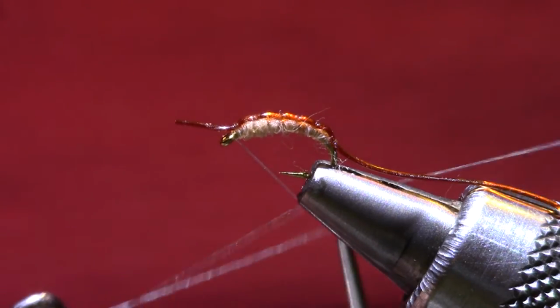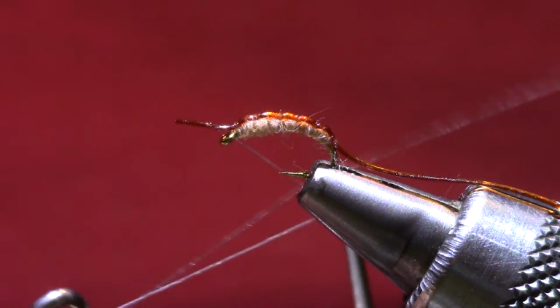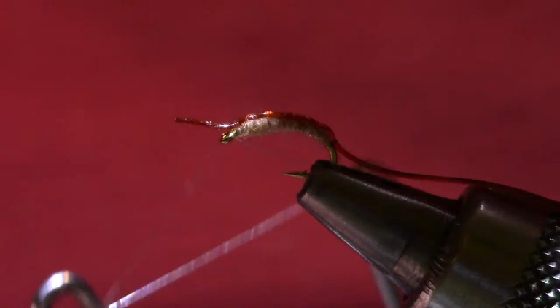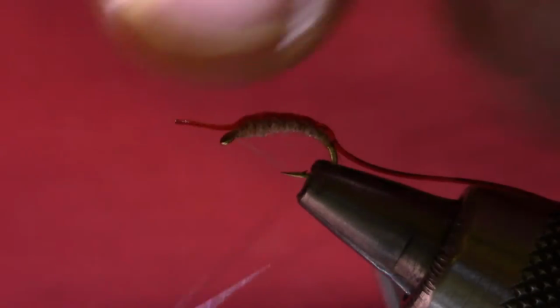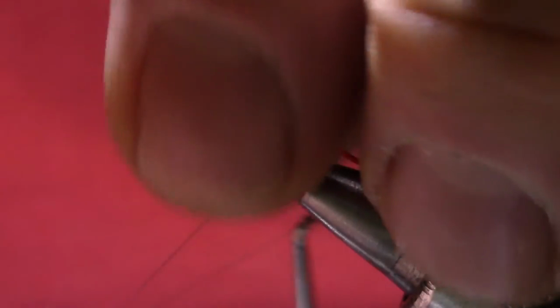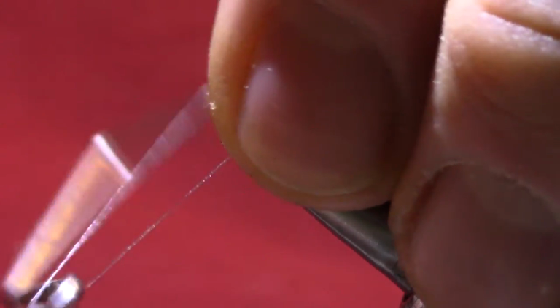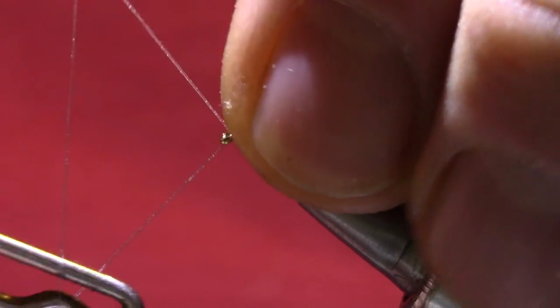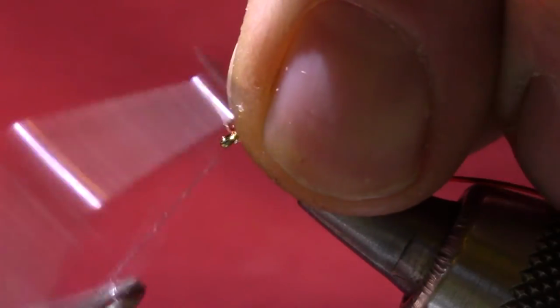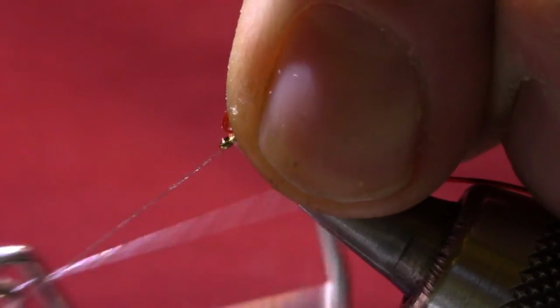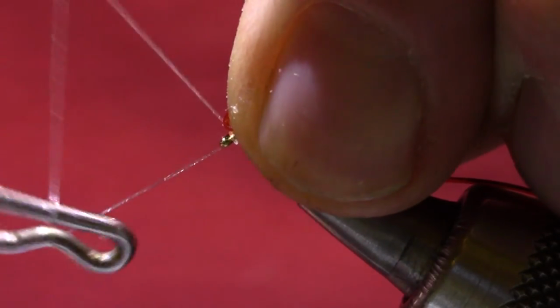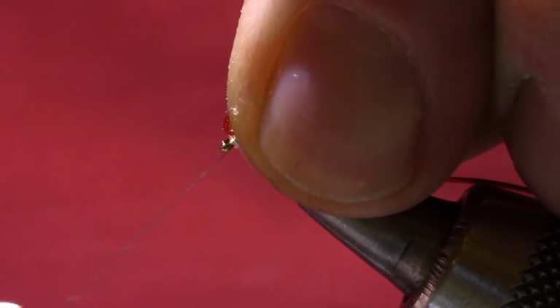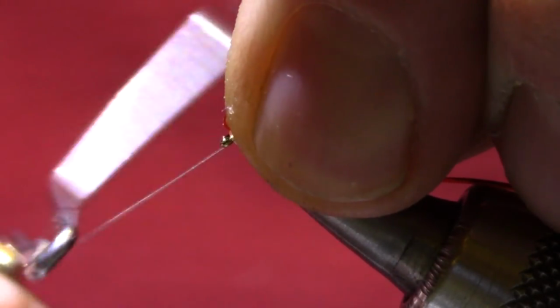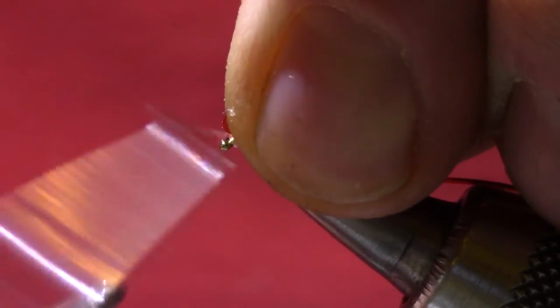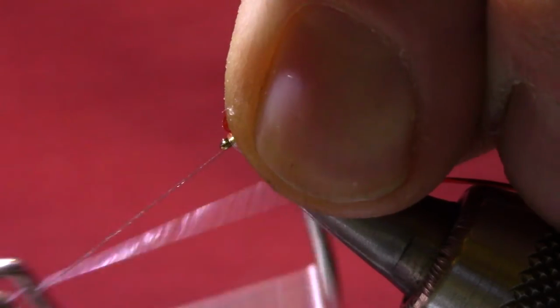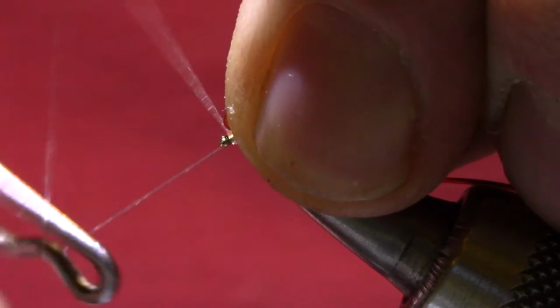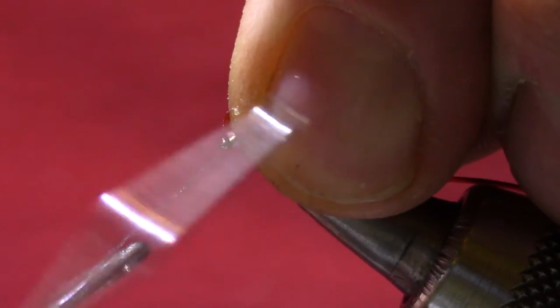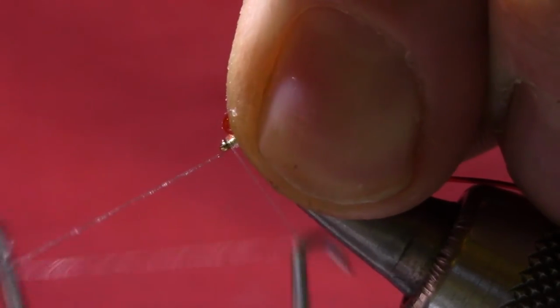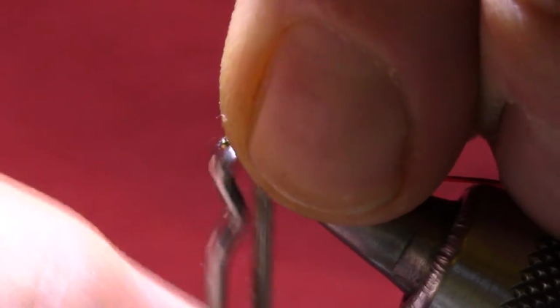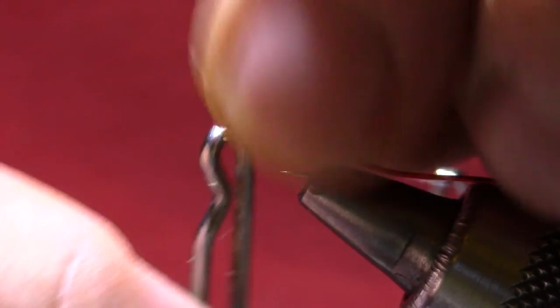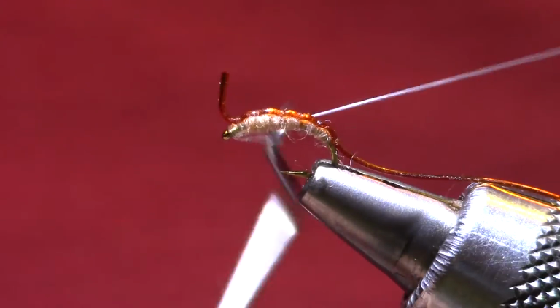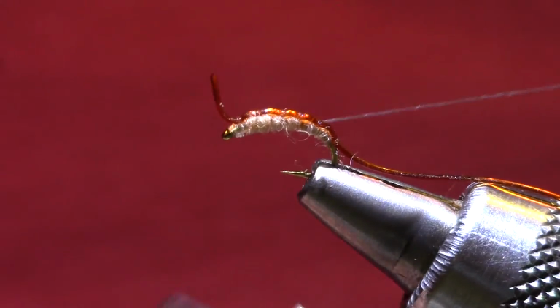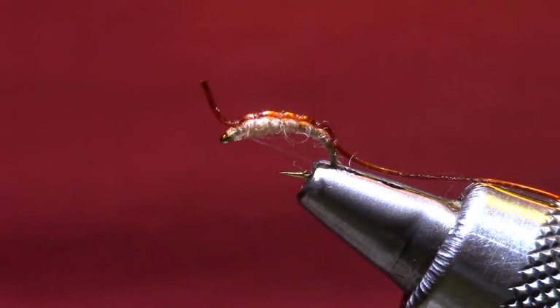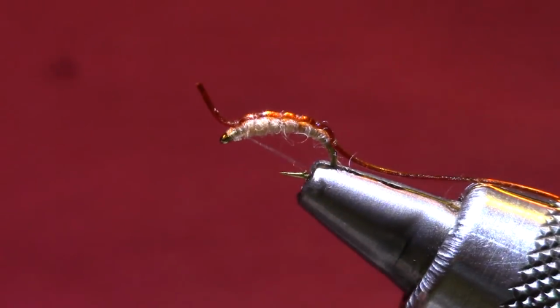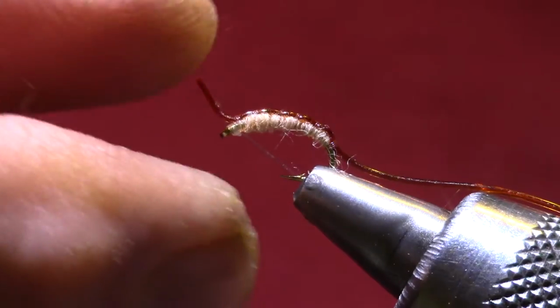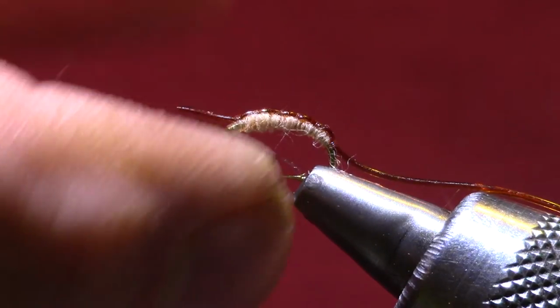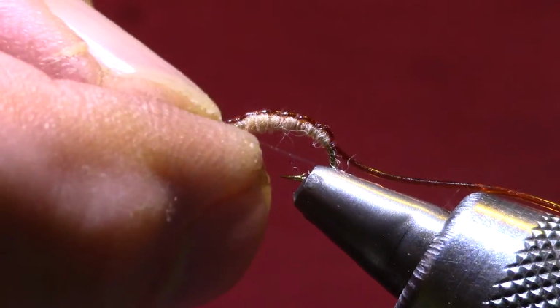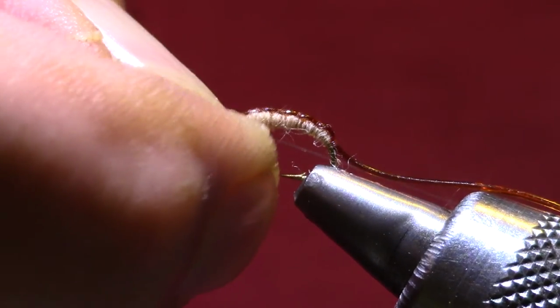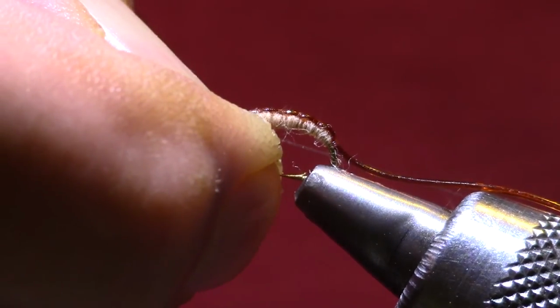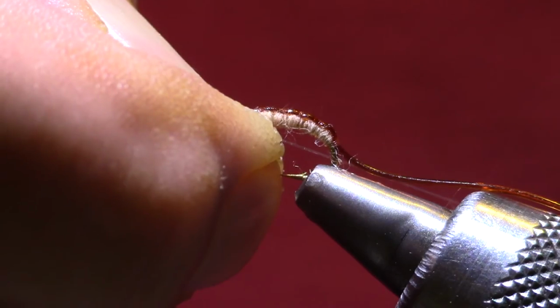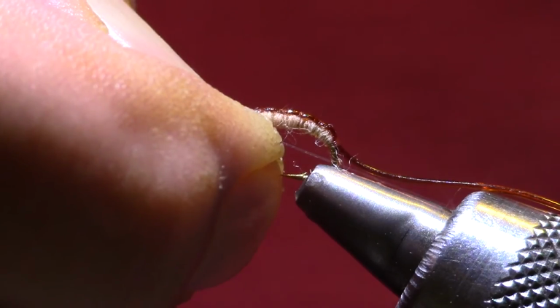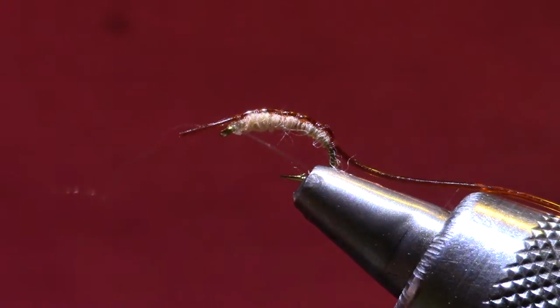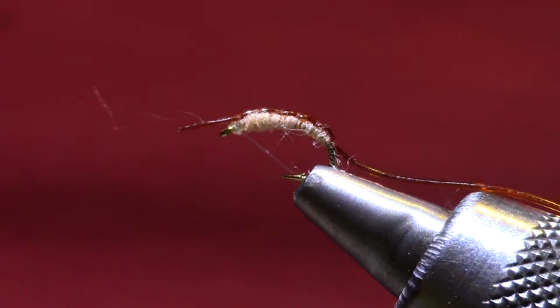I'm going to tie a whip finish — don't go very tight. This 5x will break, especially if it gets nicked, so just get a decent little whip finish.